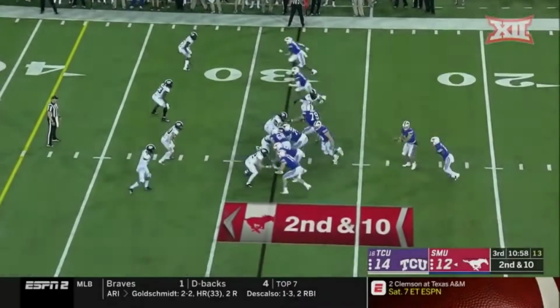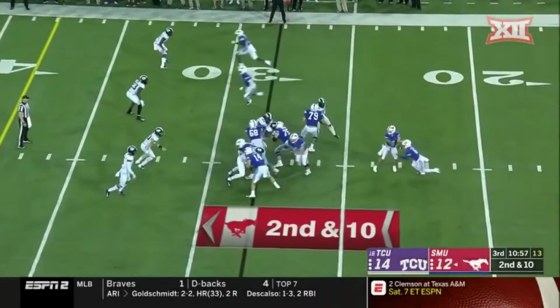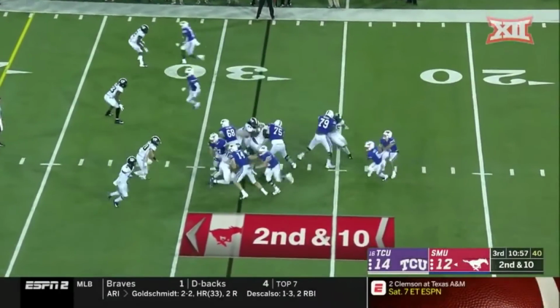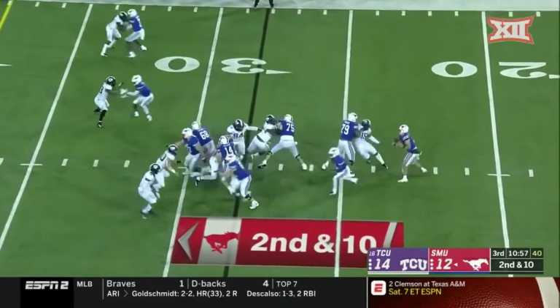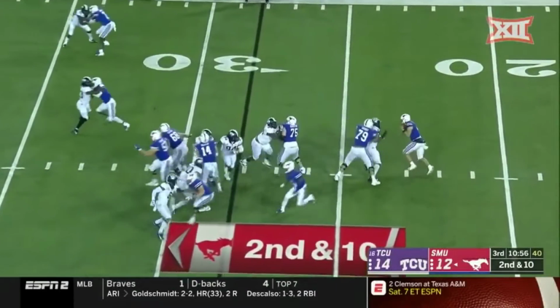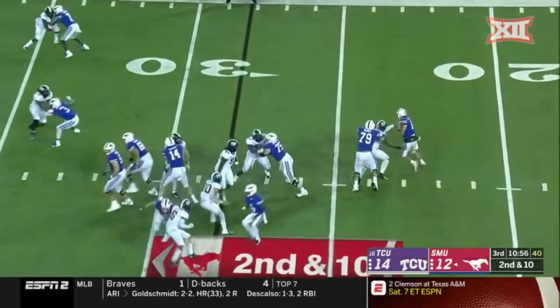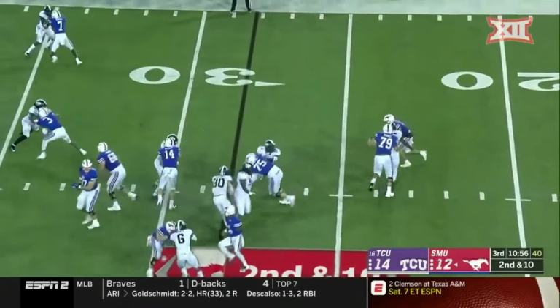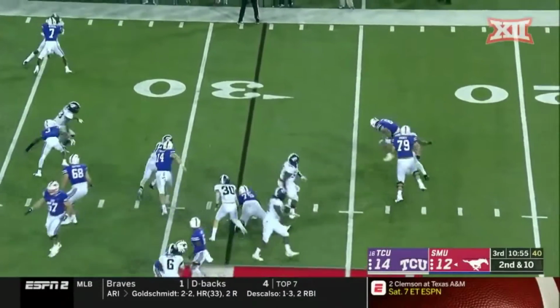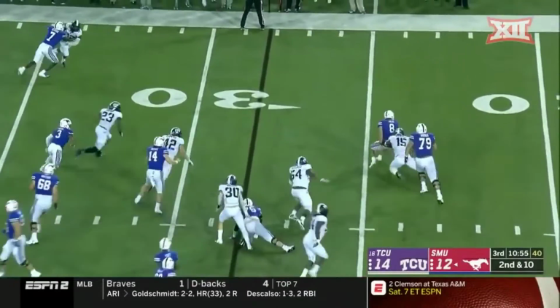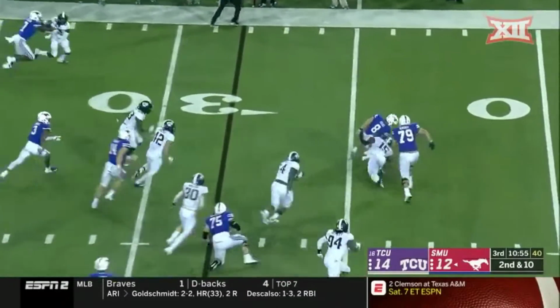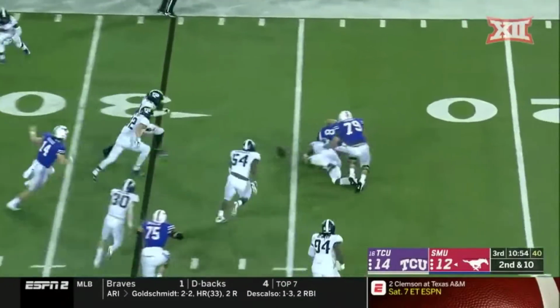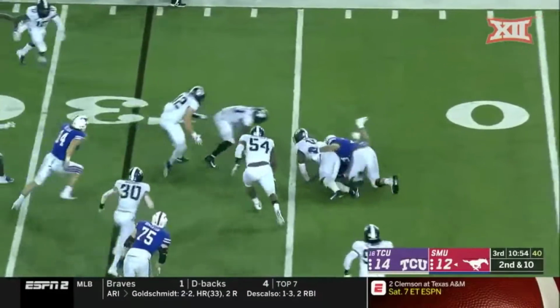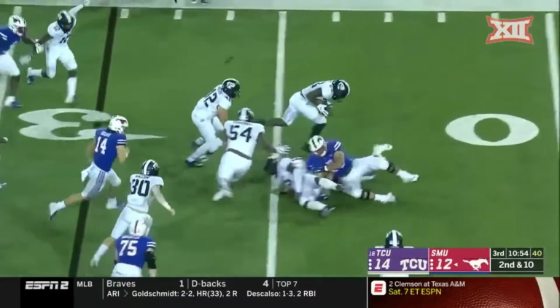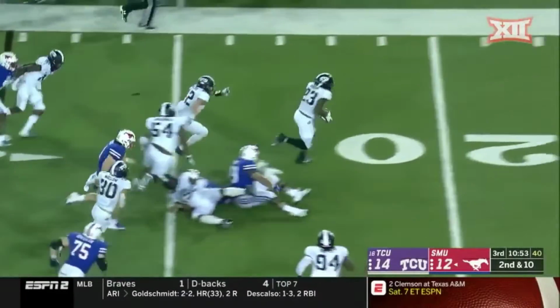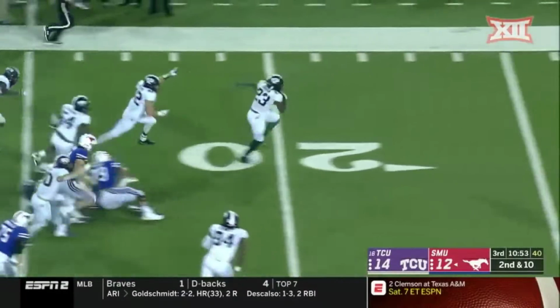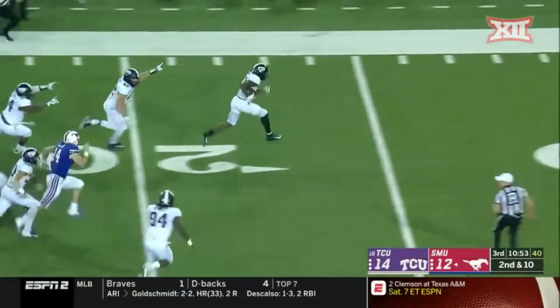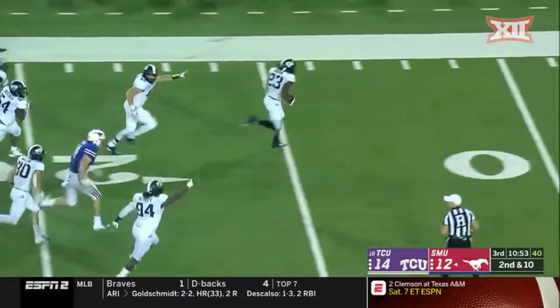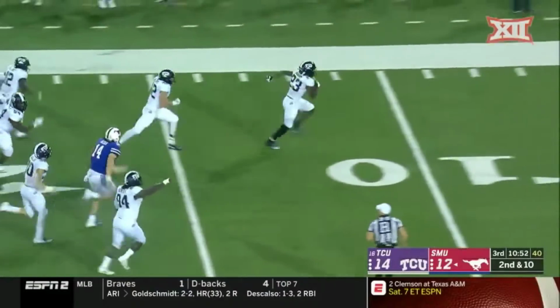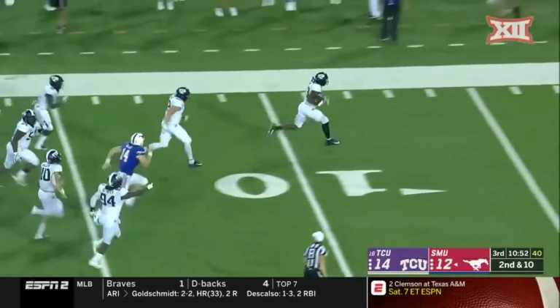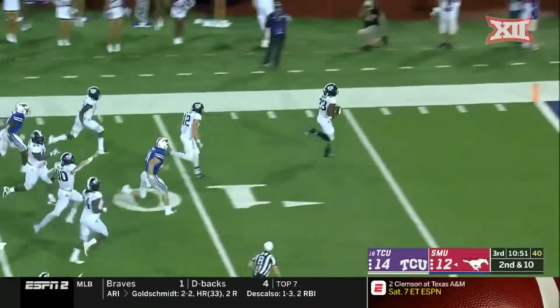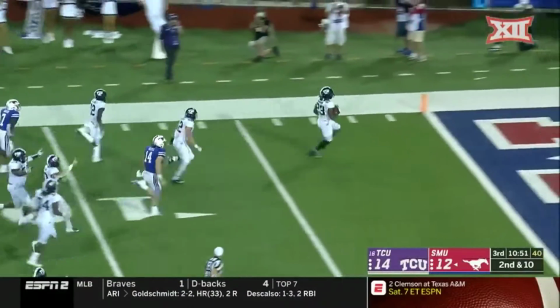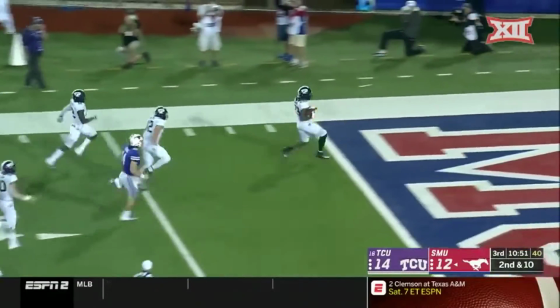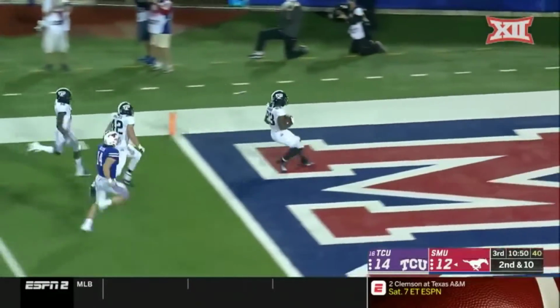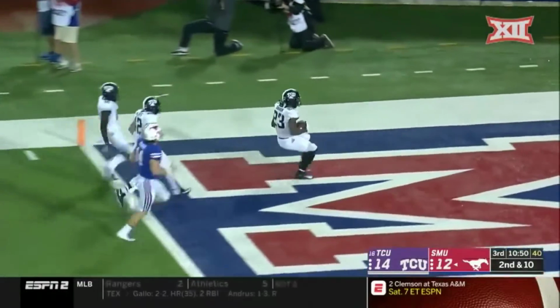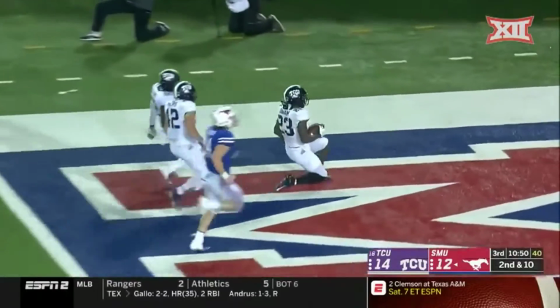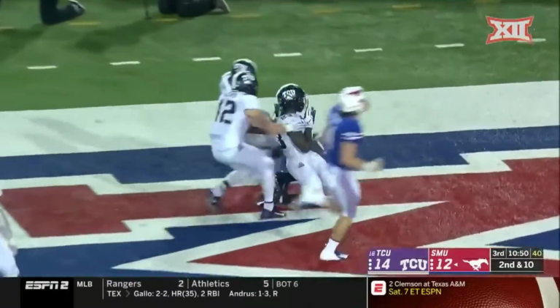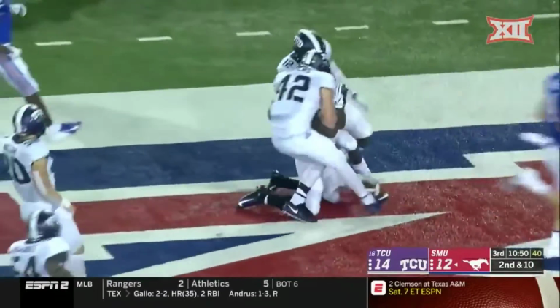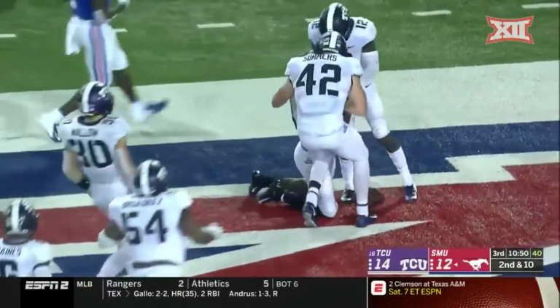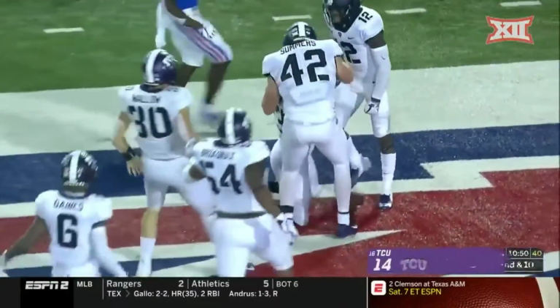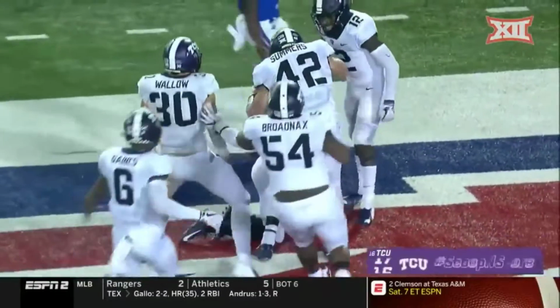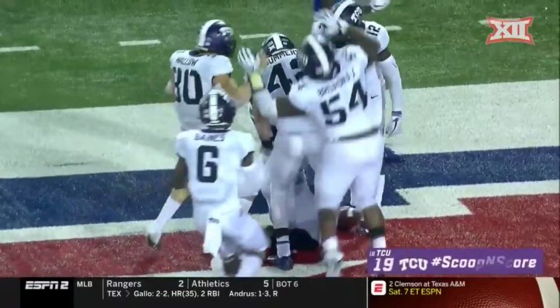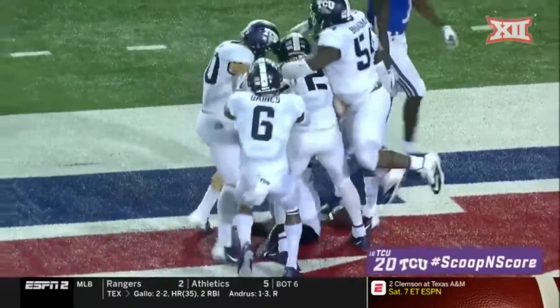Wanted to put some pressure on him. Right now he's struggling. And now Hicks is struggling to keep the football — in fact, he lost it. Turnover, and Alec Dunning will take it into the end zone.